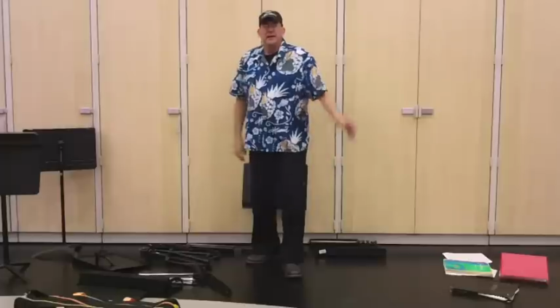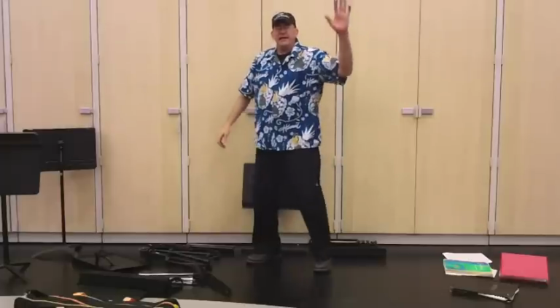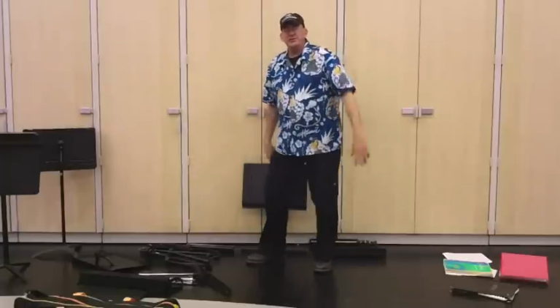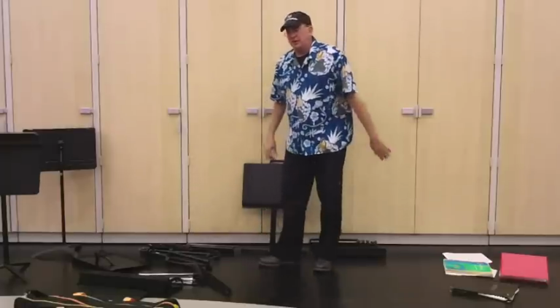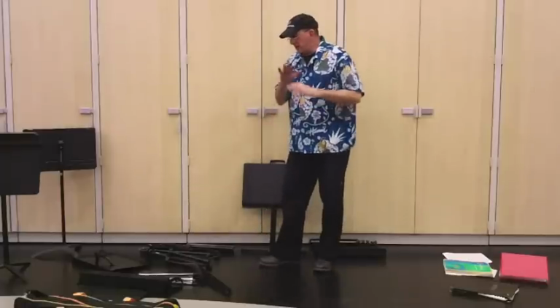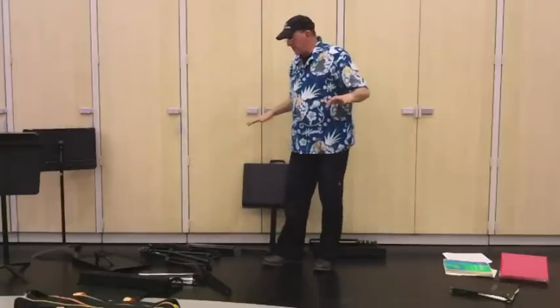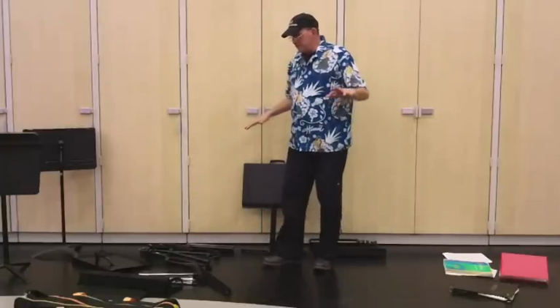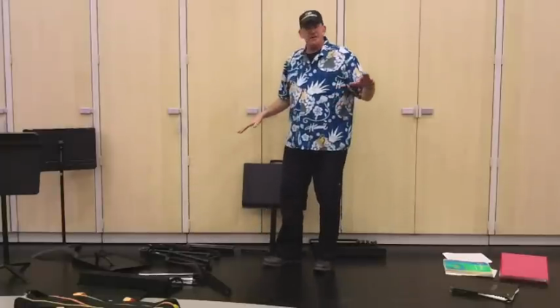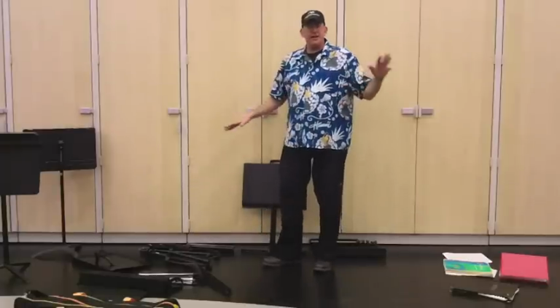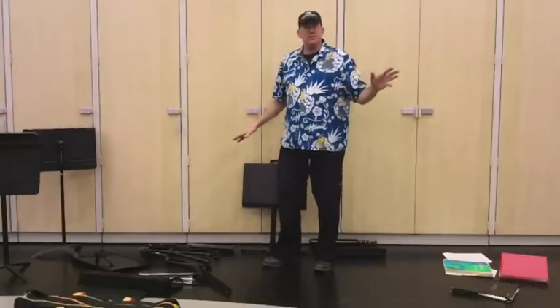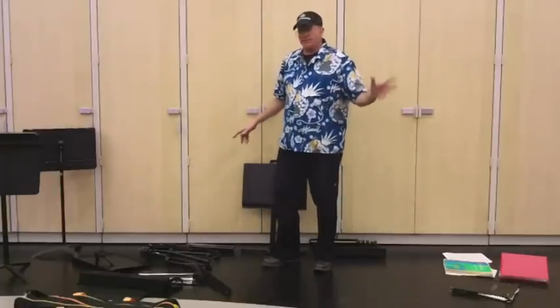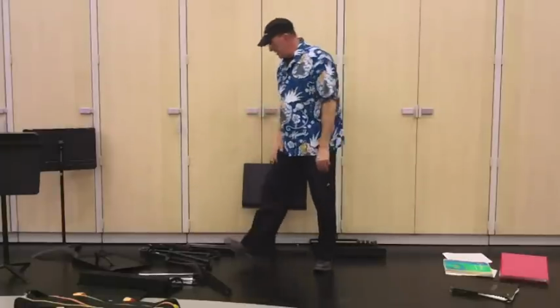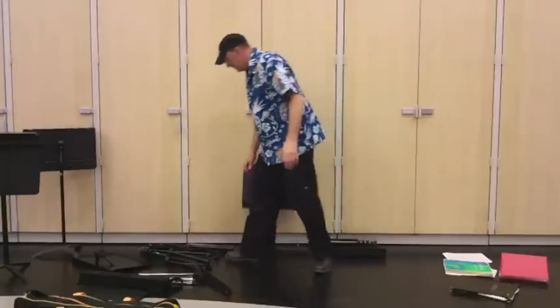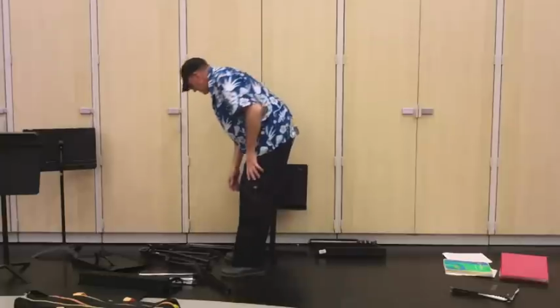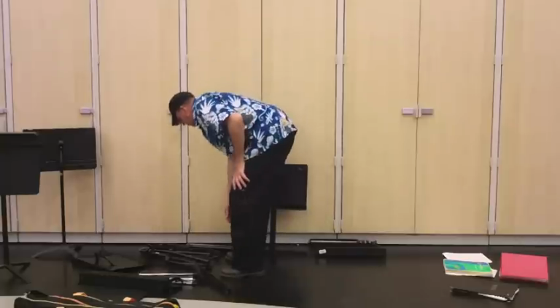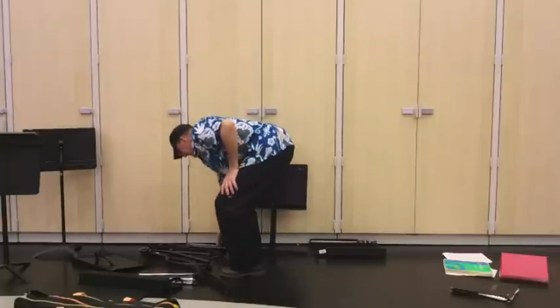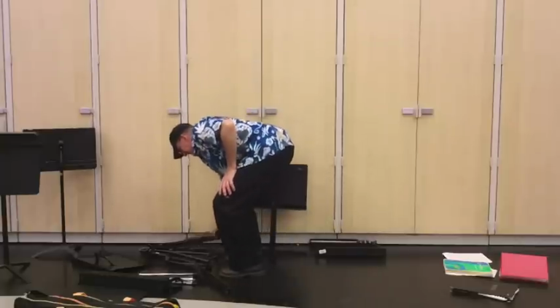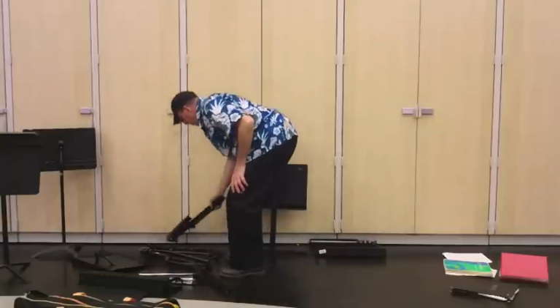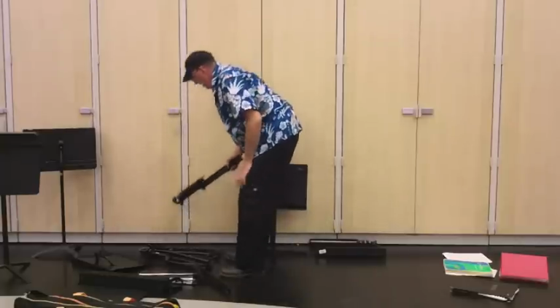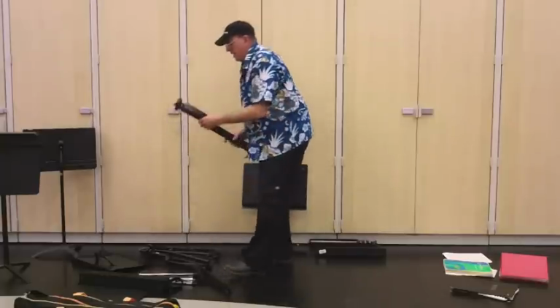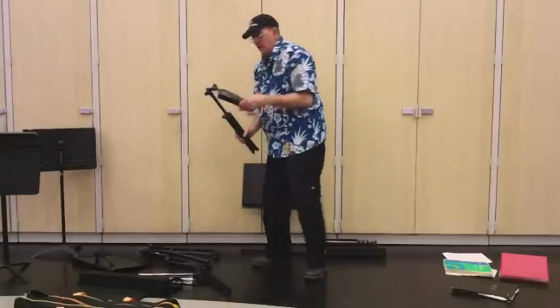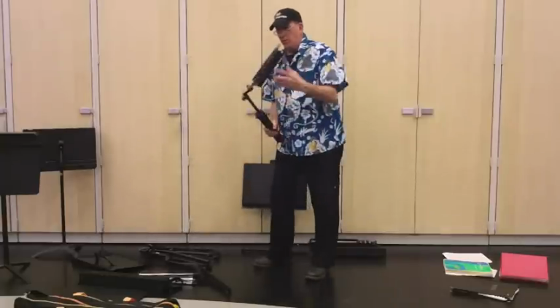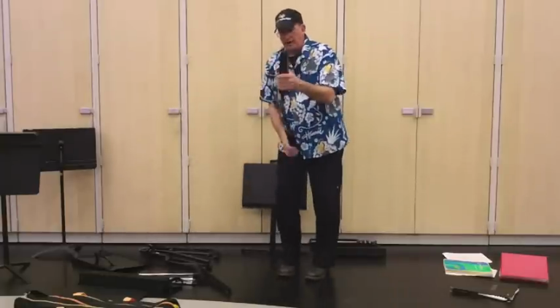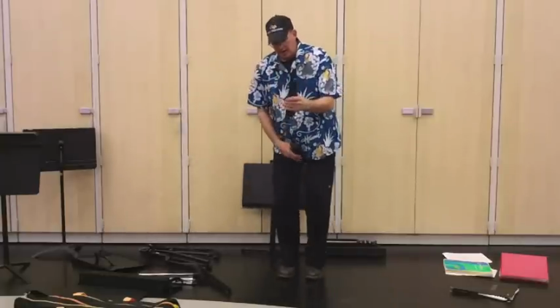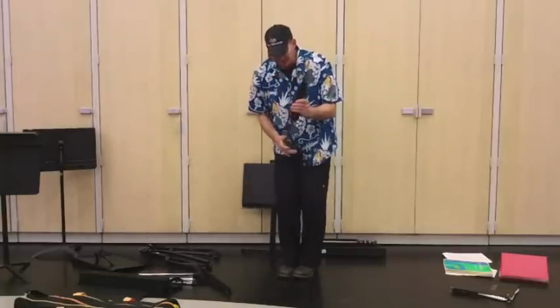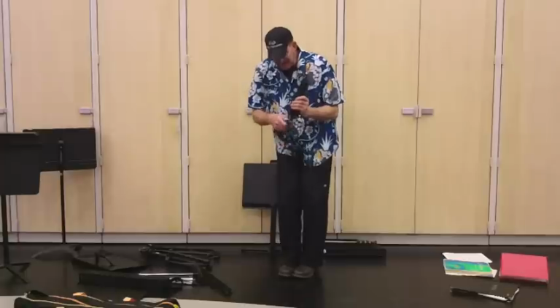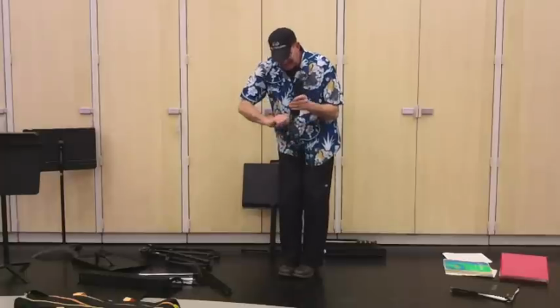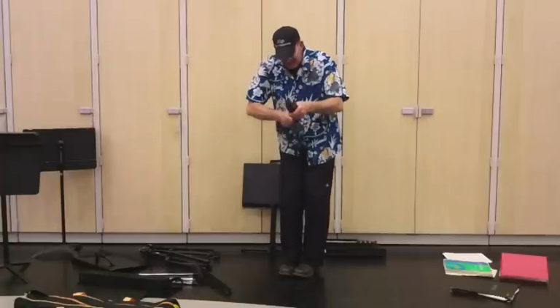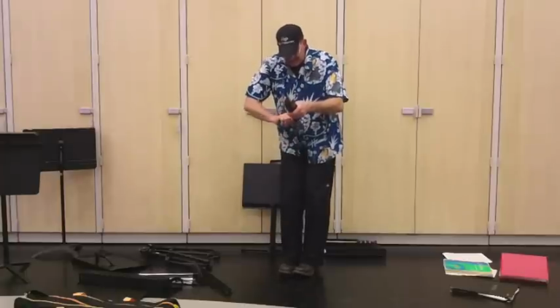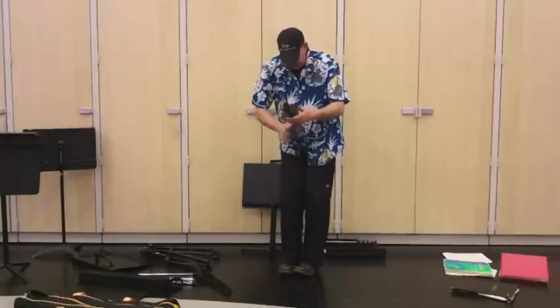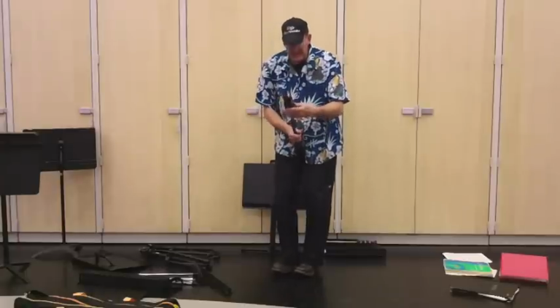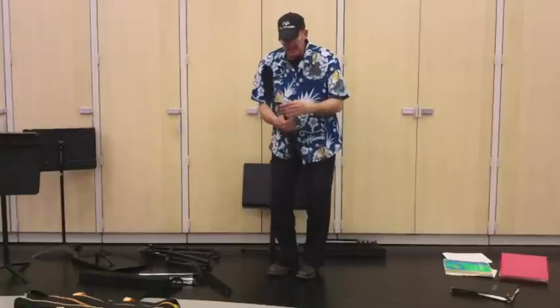Hey kids, John here. I want to talk about music stands and I've got a whole ton of them. Let's just start with the classic small wire type stand that's made by K&M.